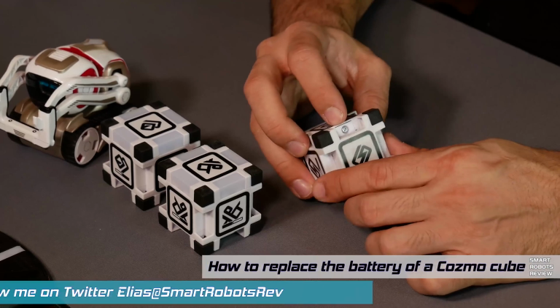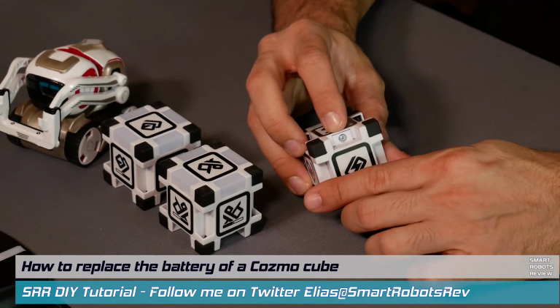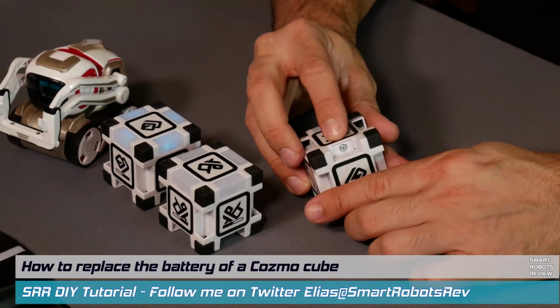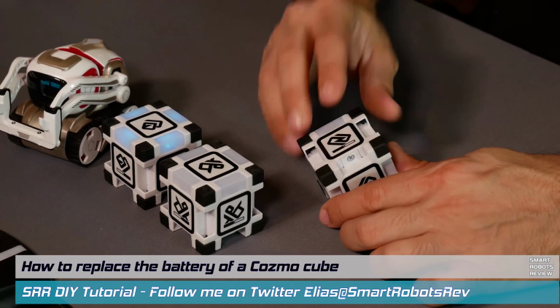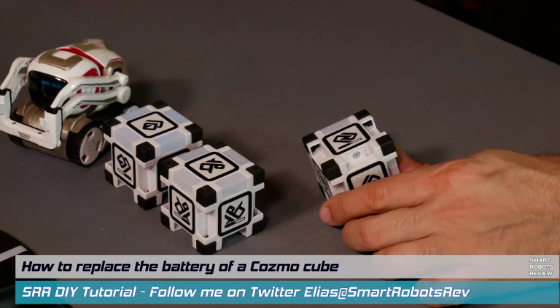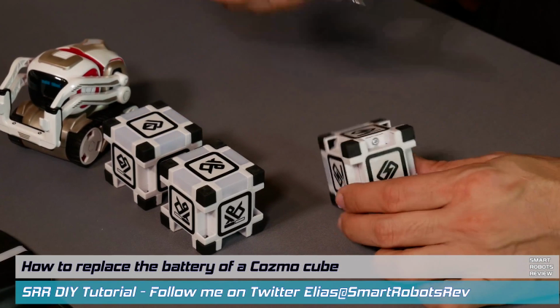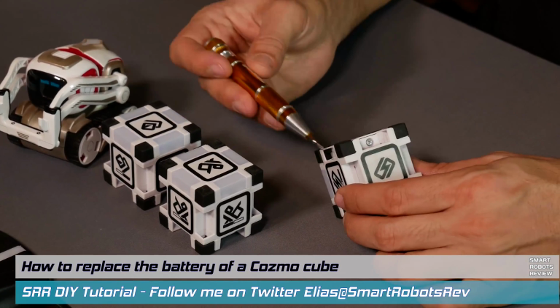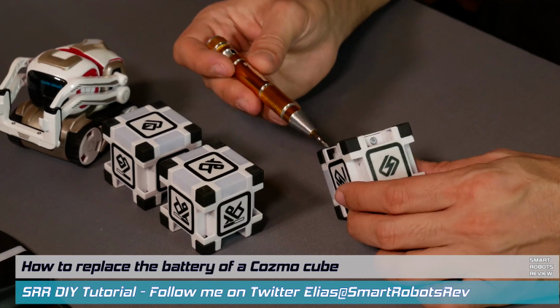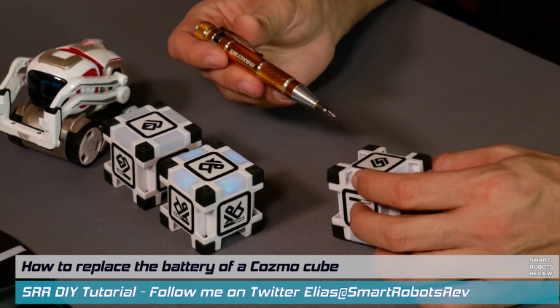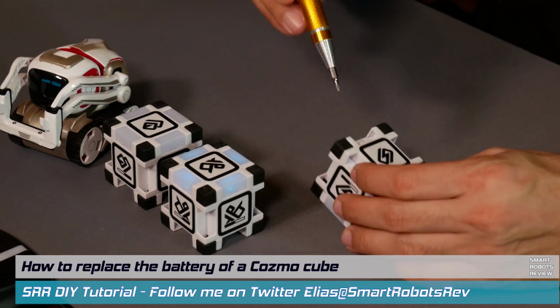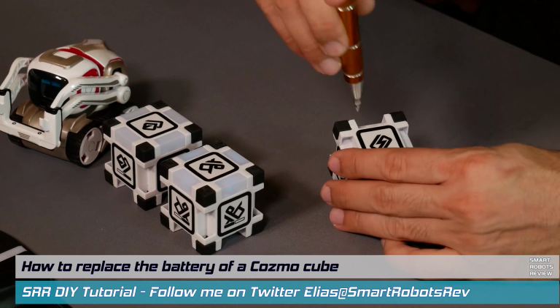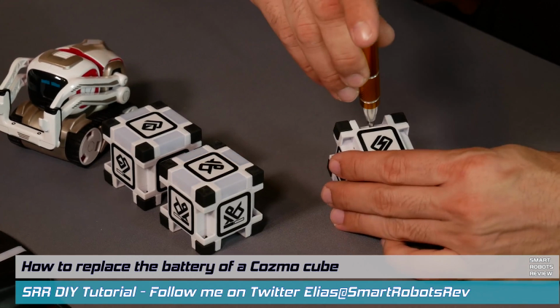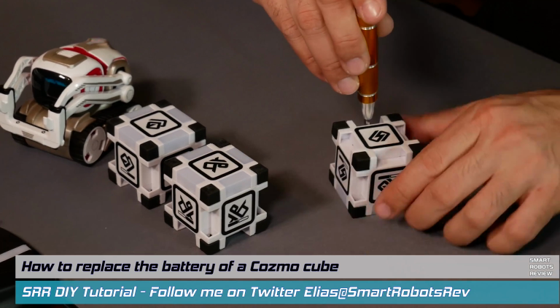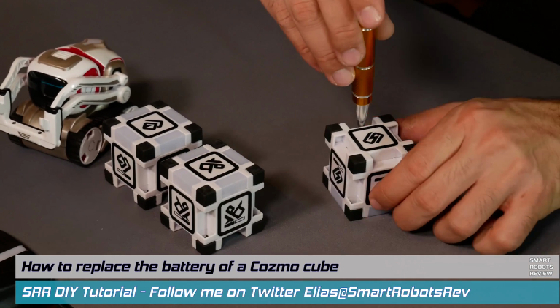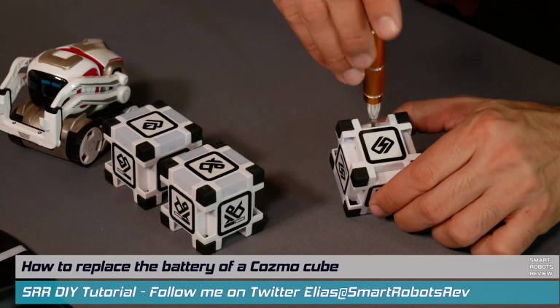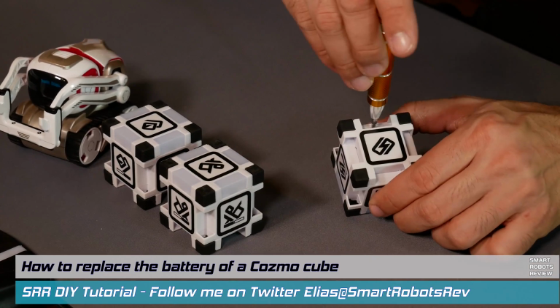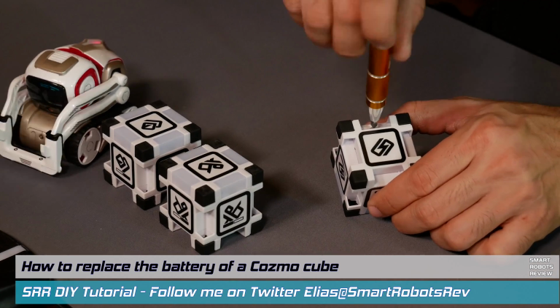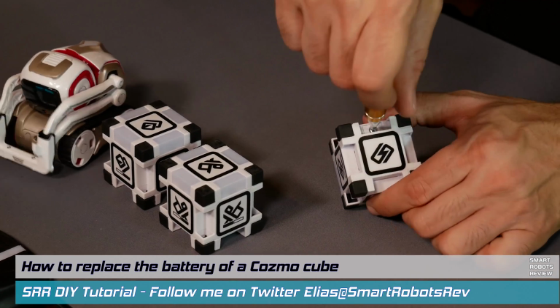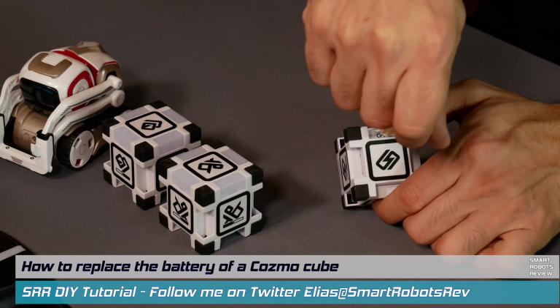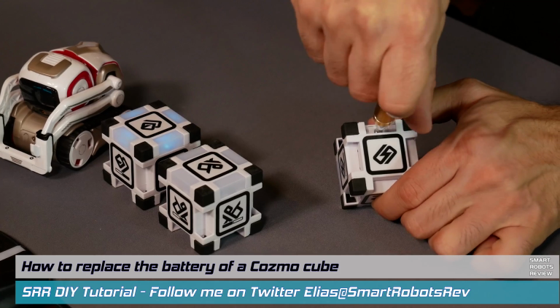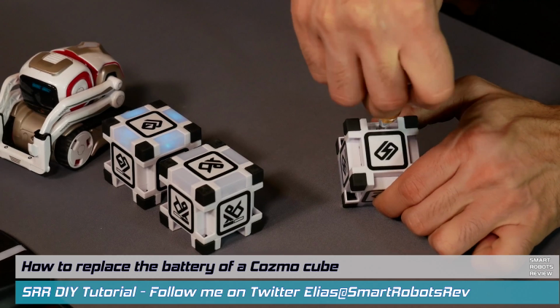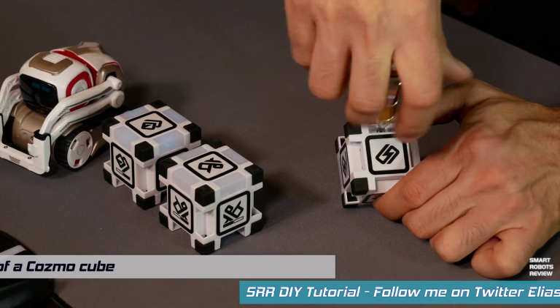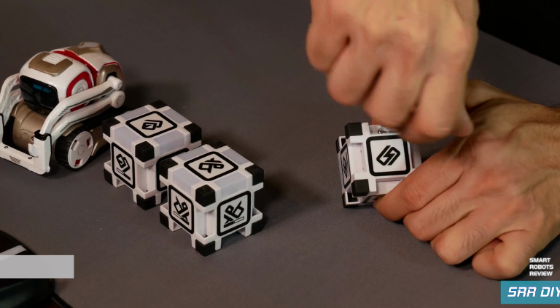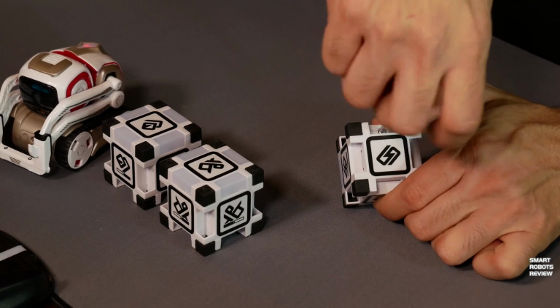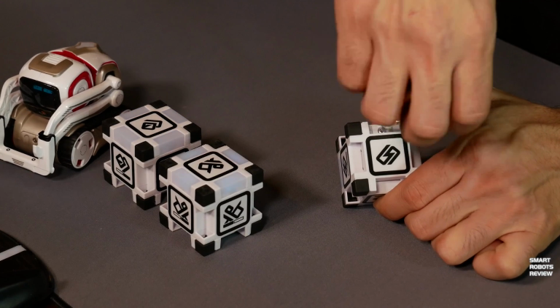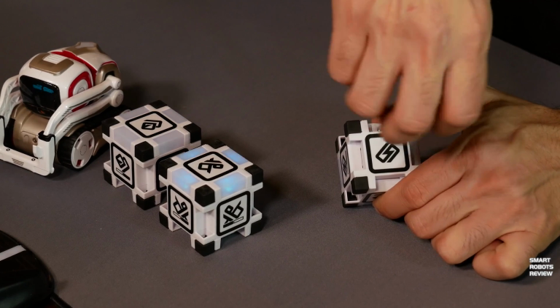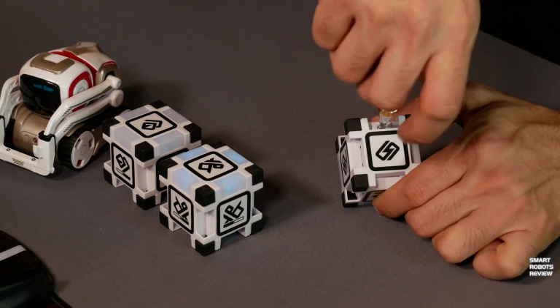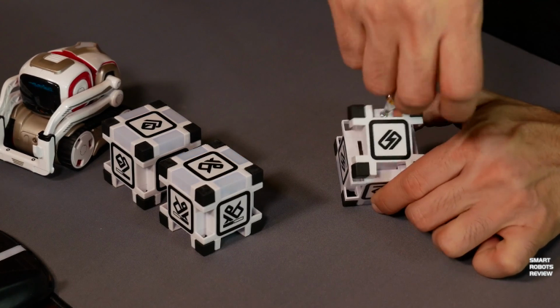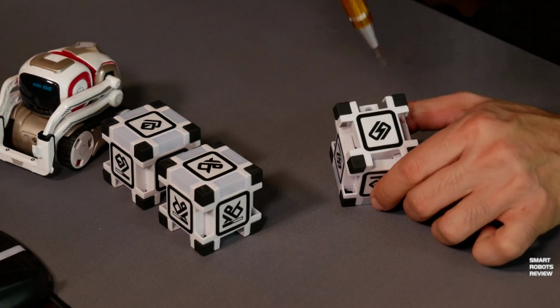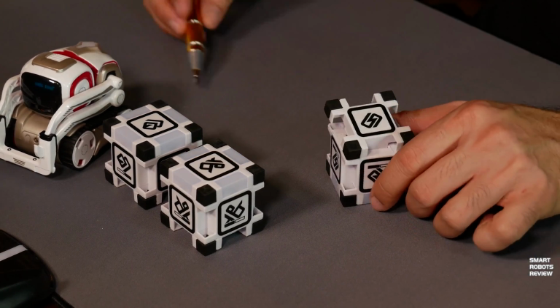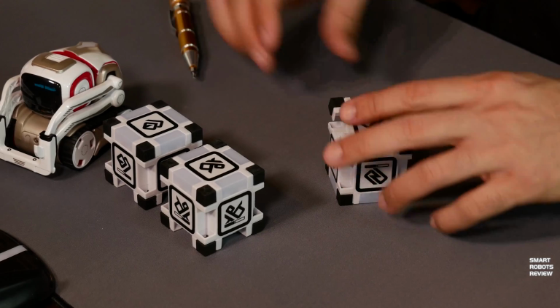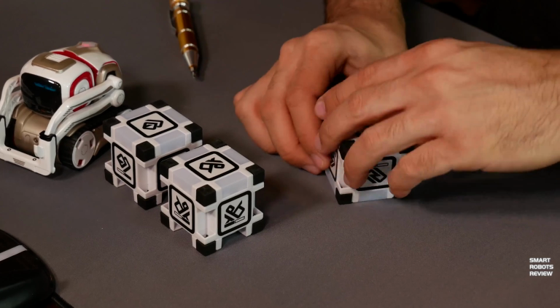Each cube has a well-hidden screw. You have to locate it and loosen it. Carefully loosen the screw. The compartment is spring-loaded, so it will pop out really easy.